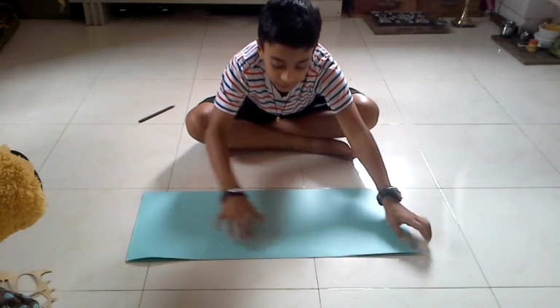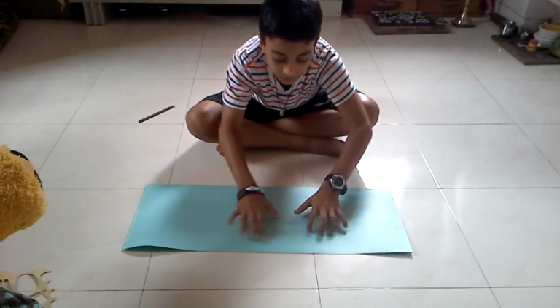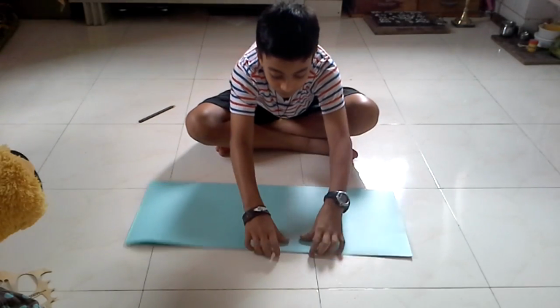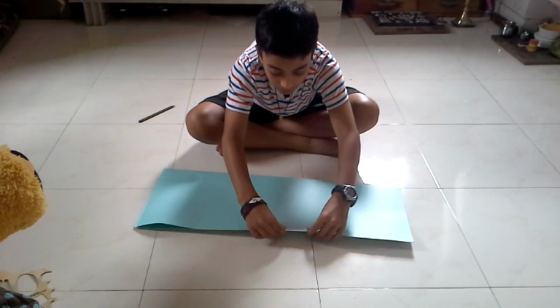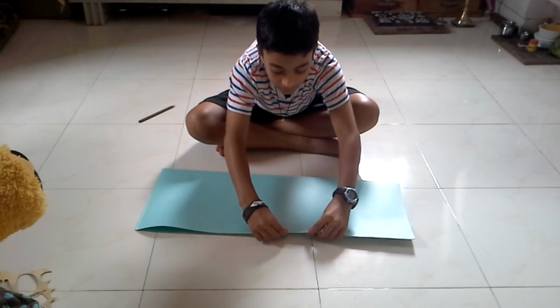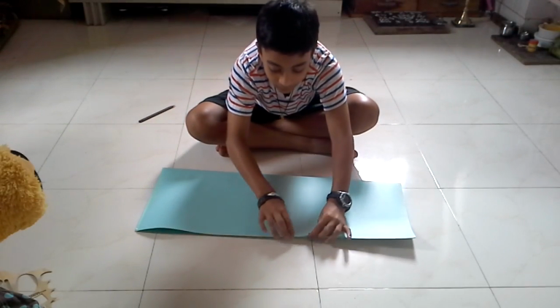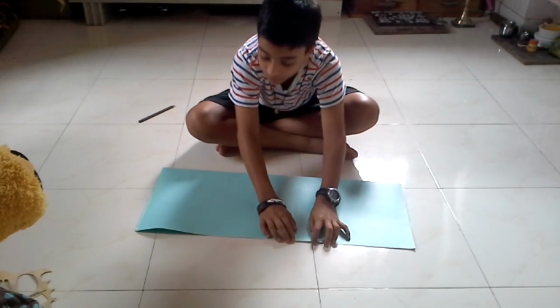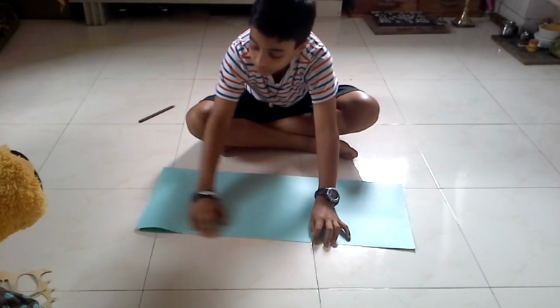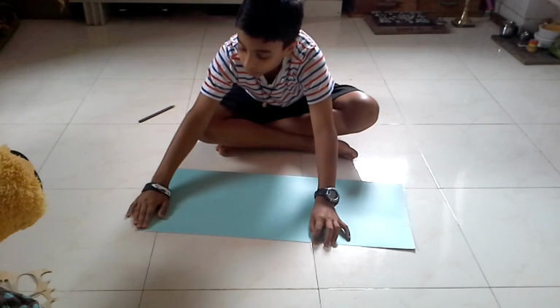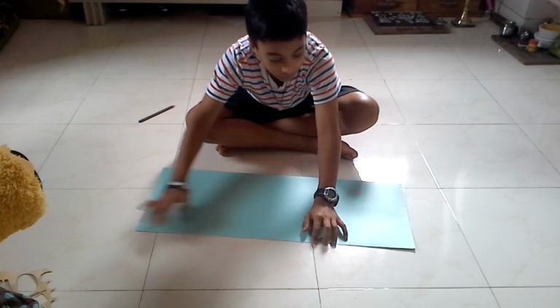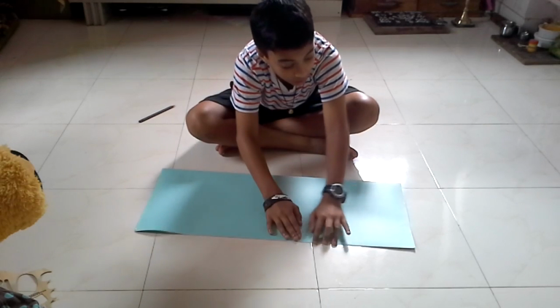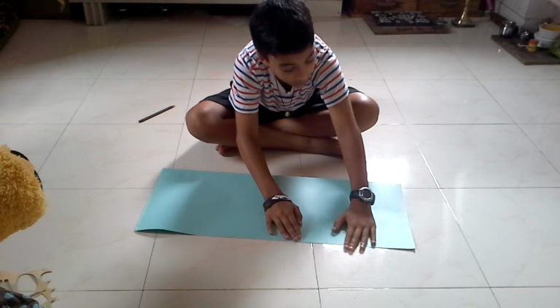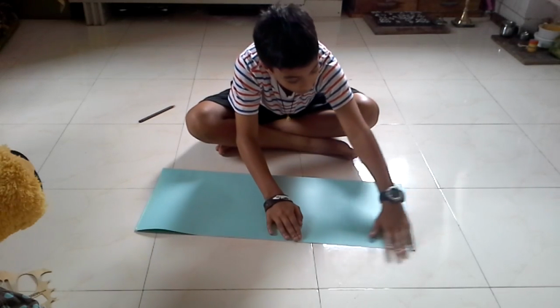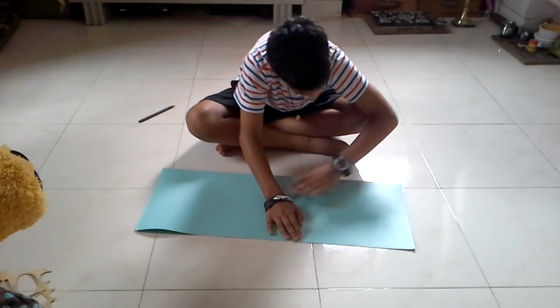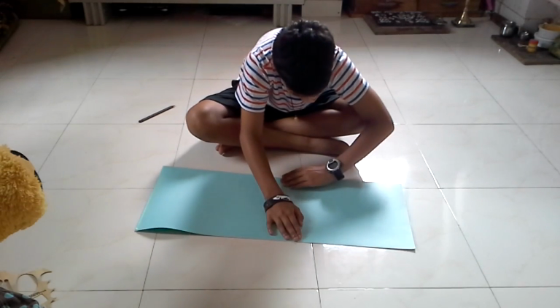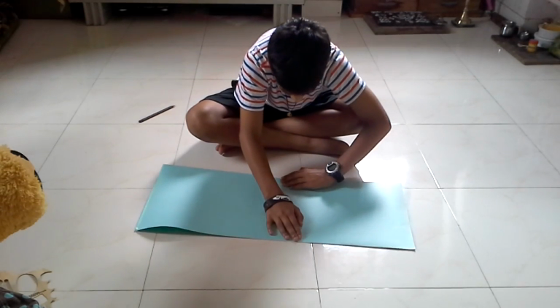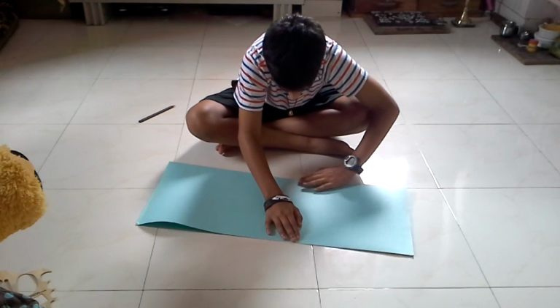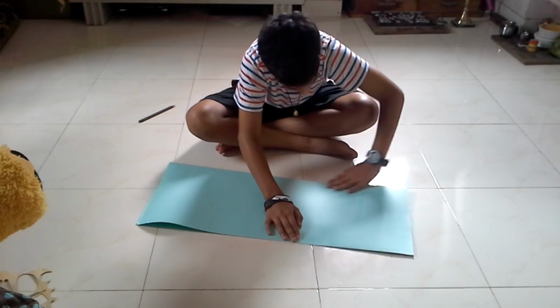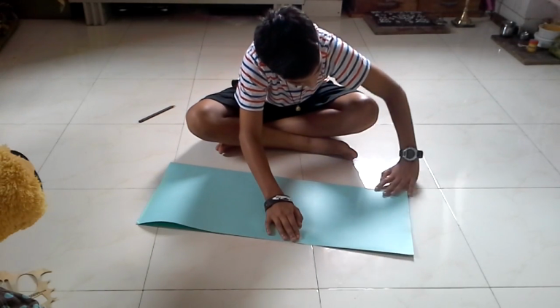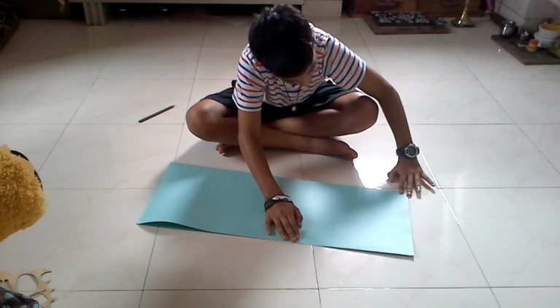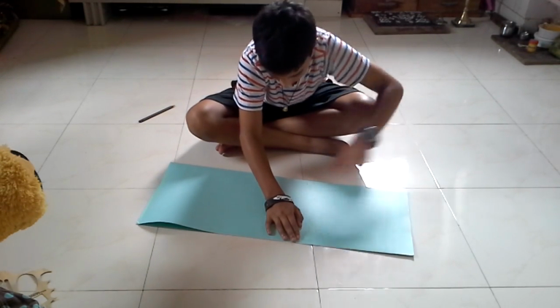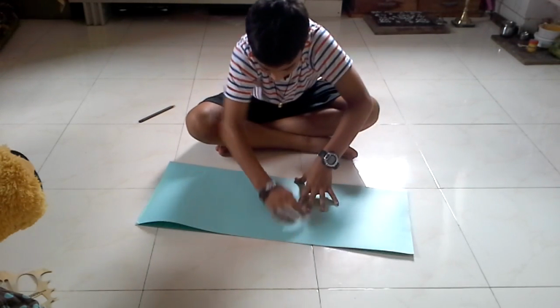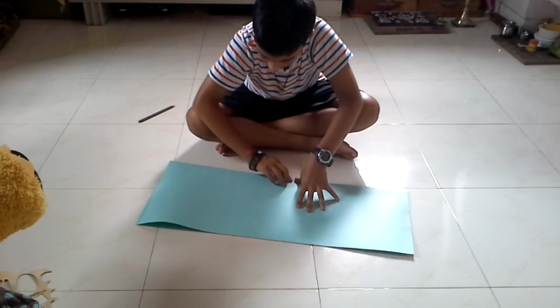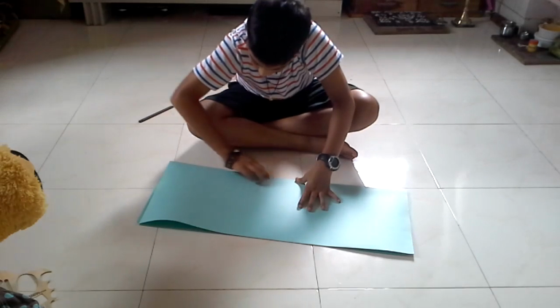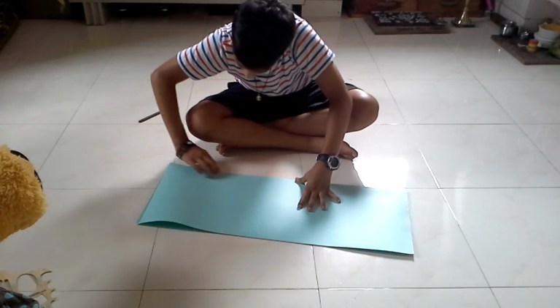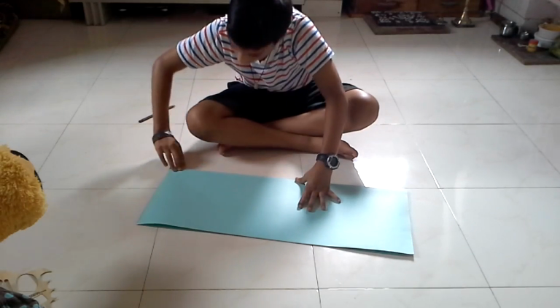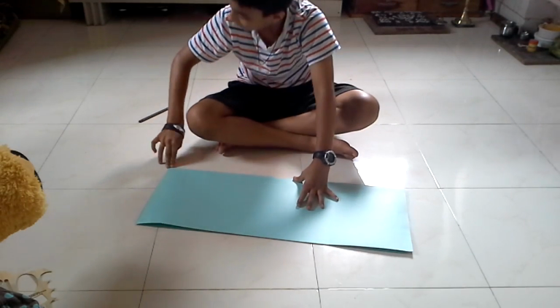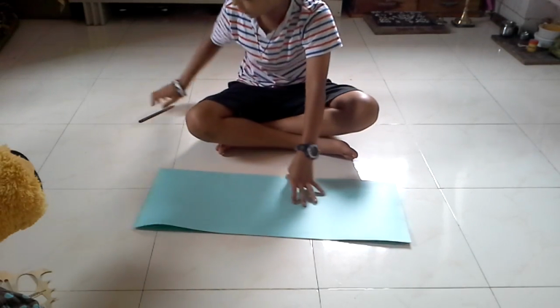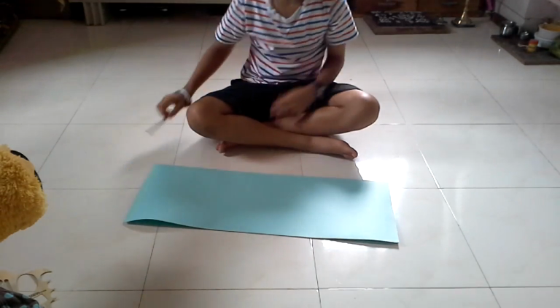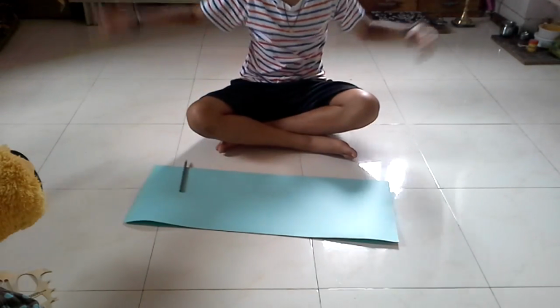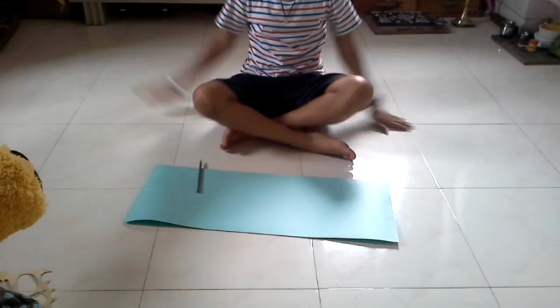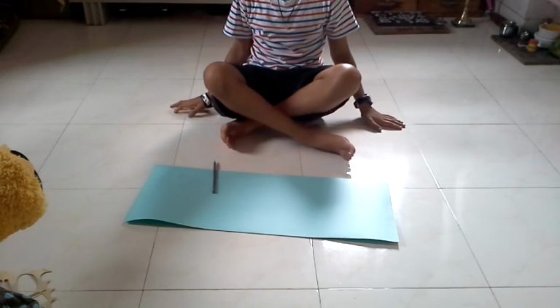You guys can see — just one more time. I'm going to take this side, crease it, crease it. Boom! First step done.